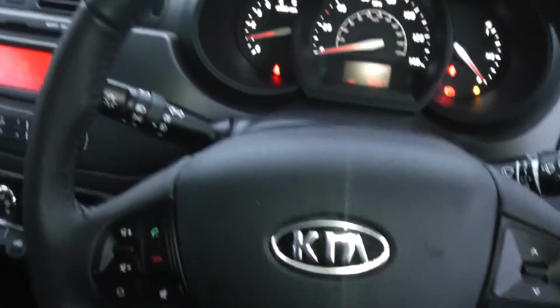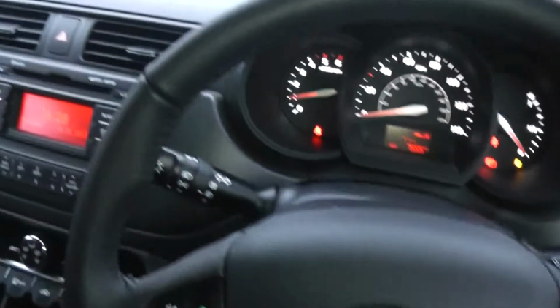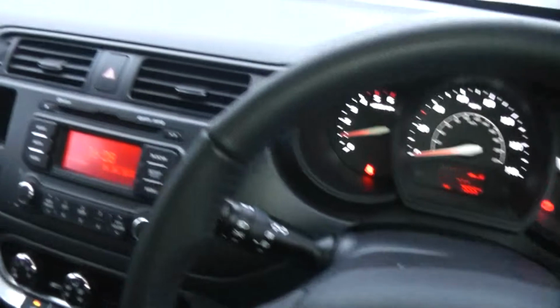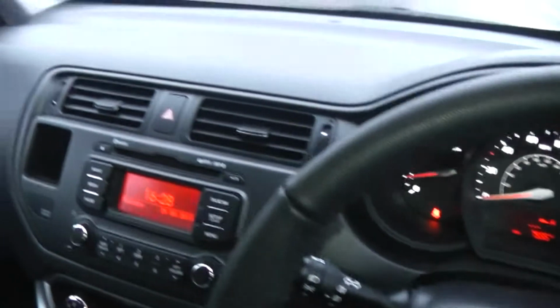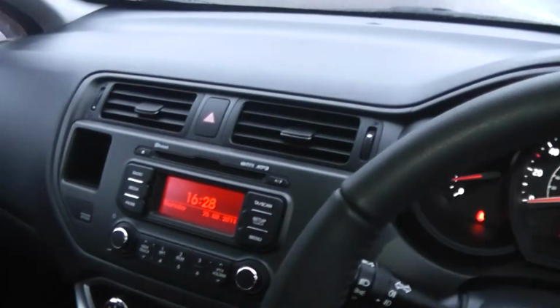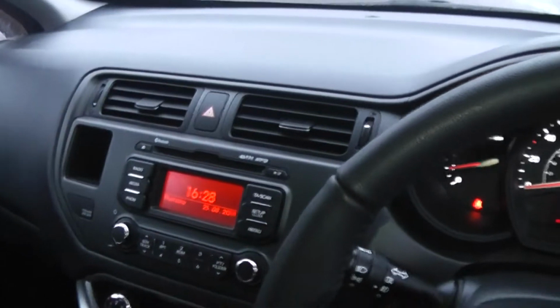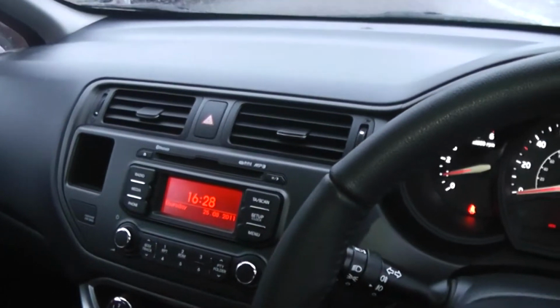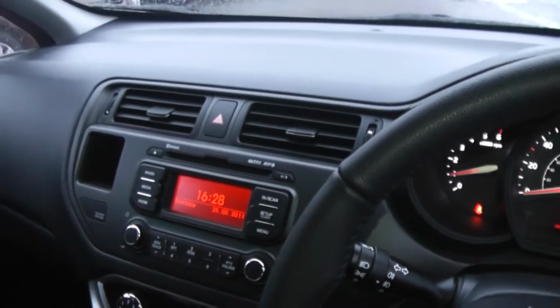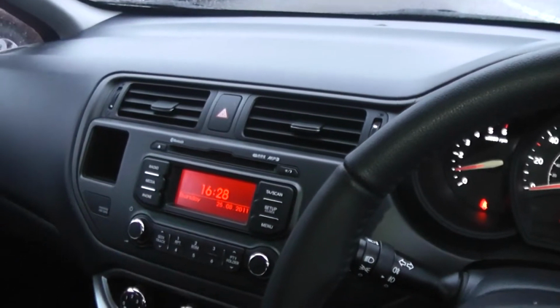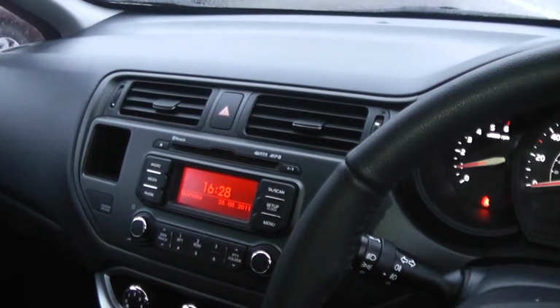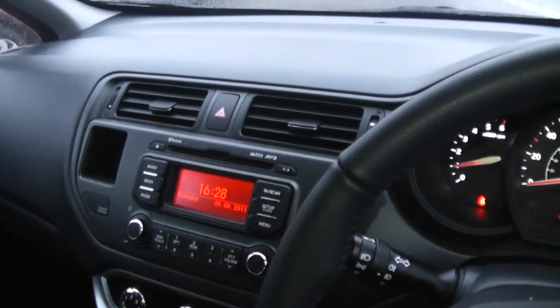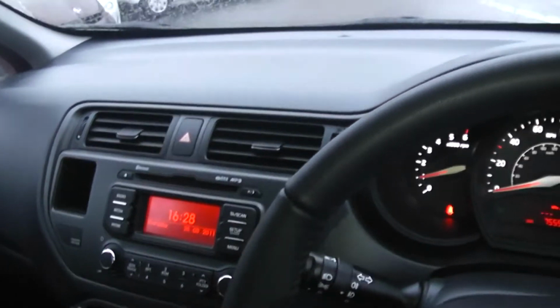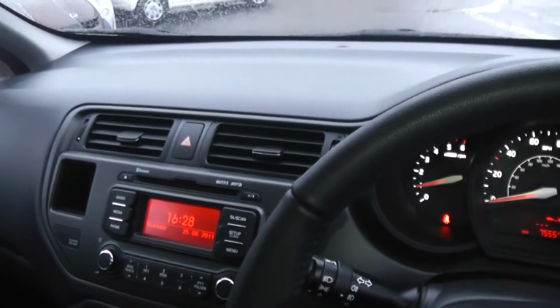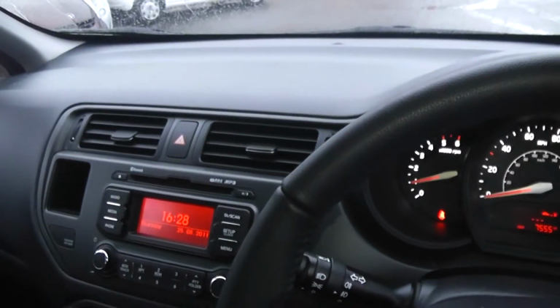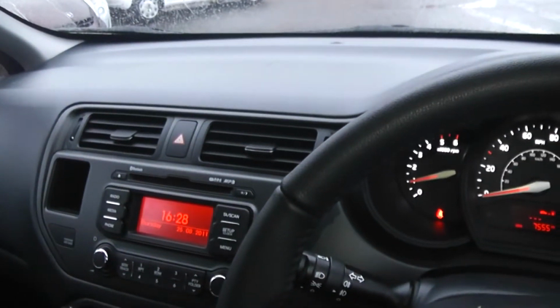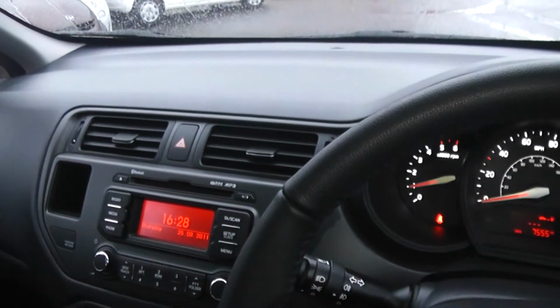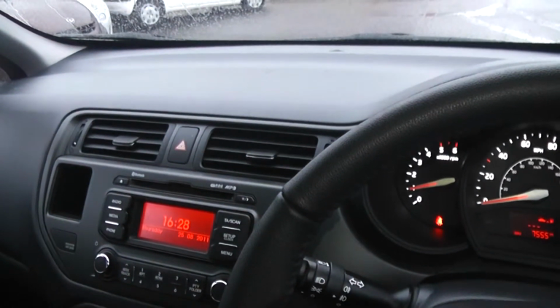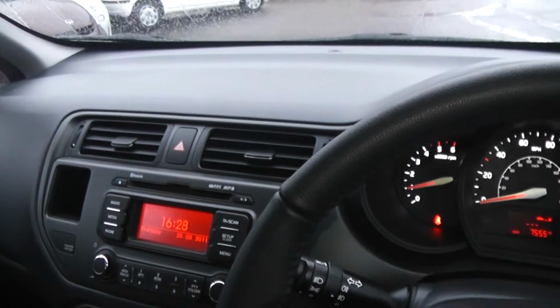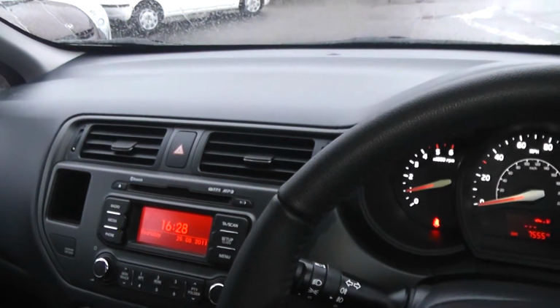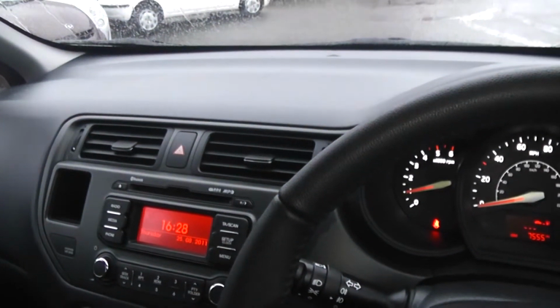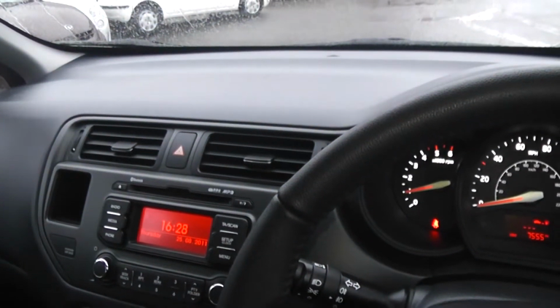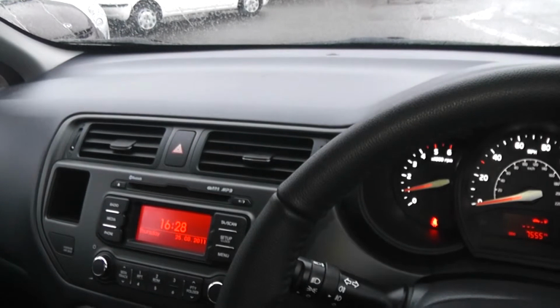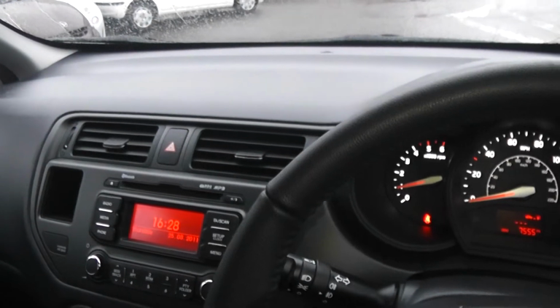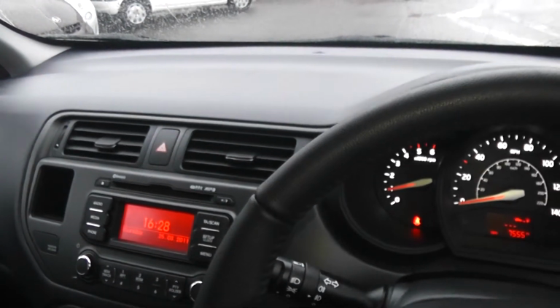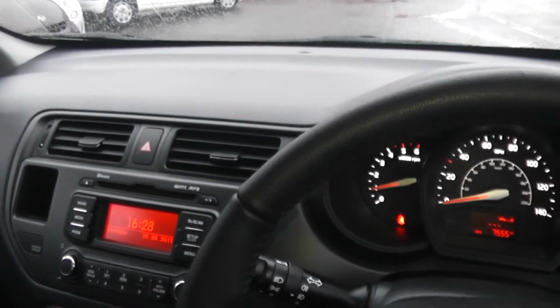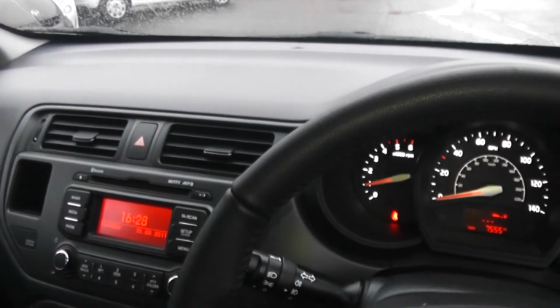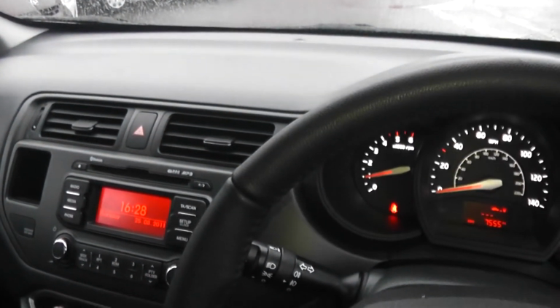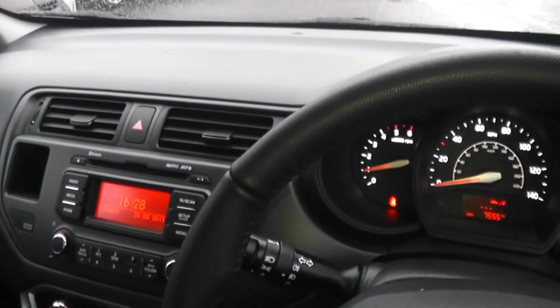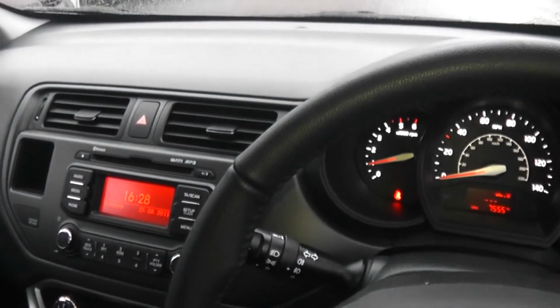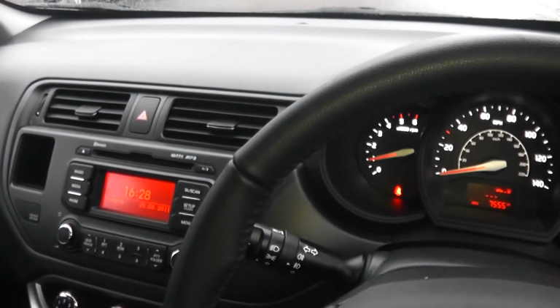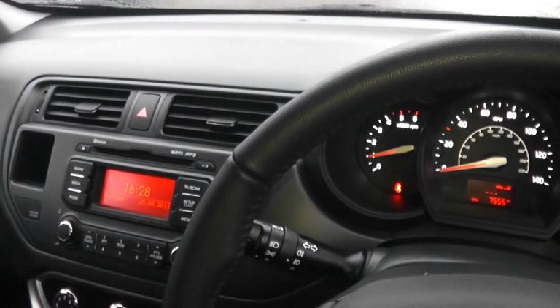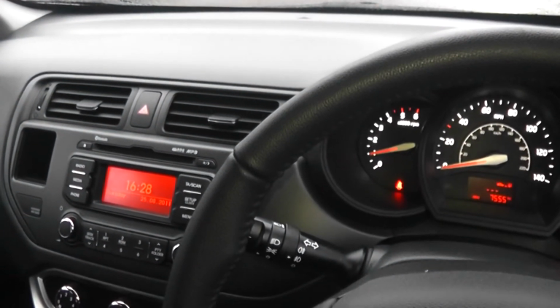There are excellent finance packages available on this car, and if you reserve this car online you will receive an additional discount. We look forward to hearing from you. Wessett's Garages, Cardiff.